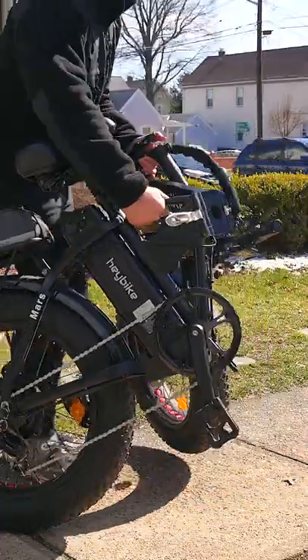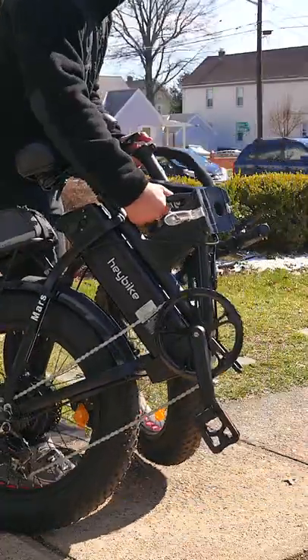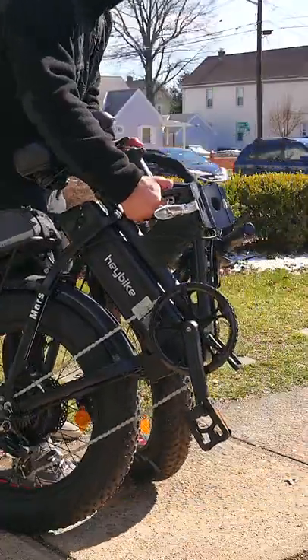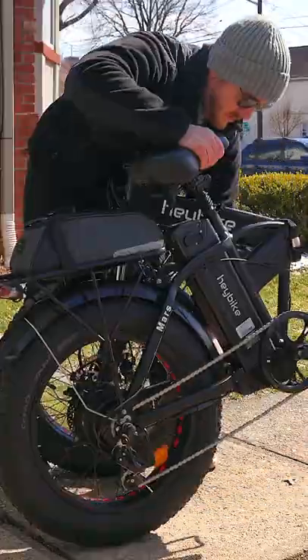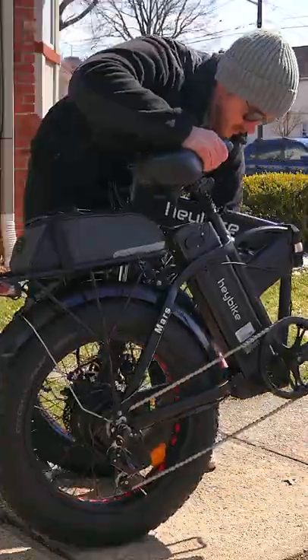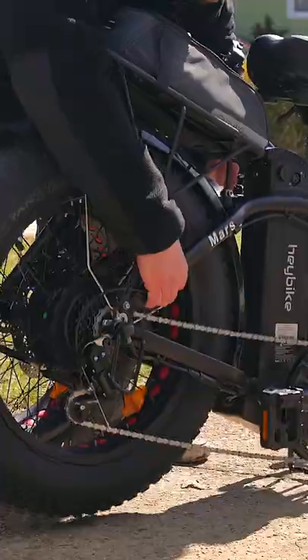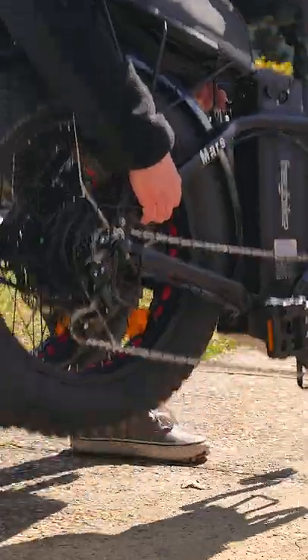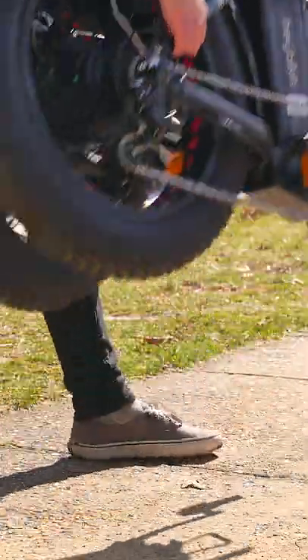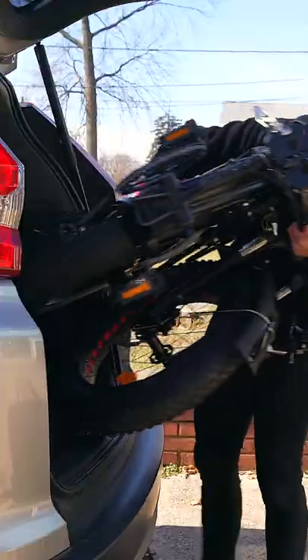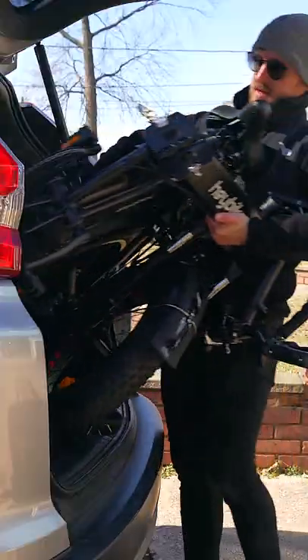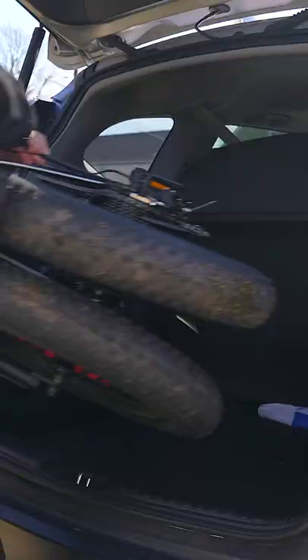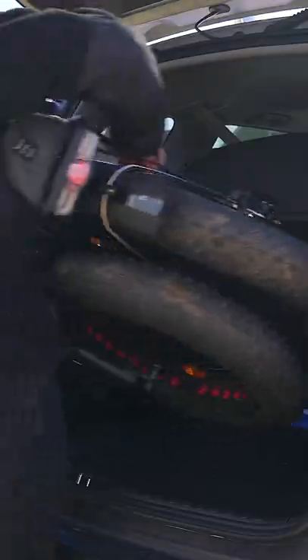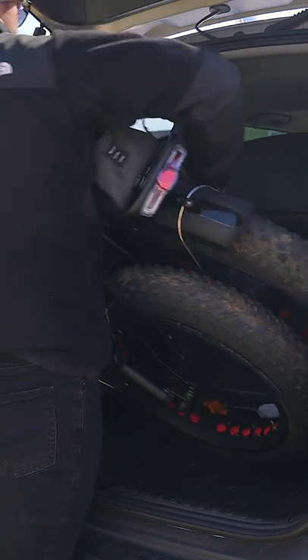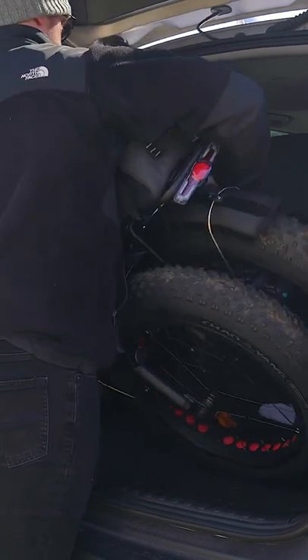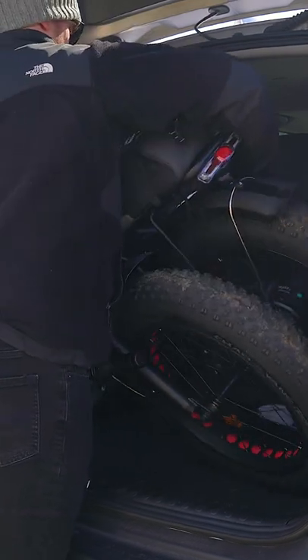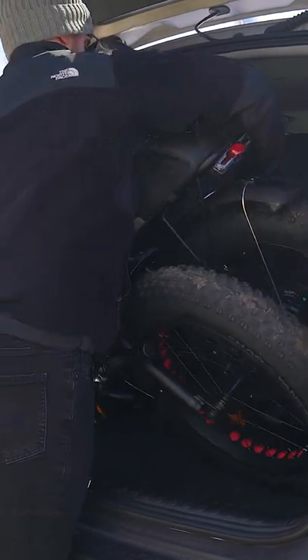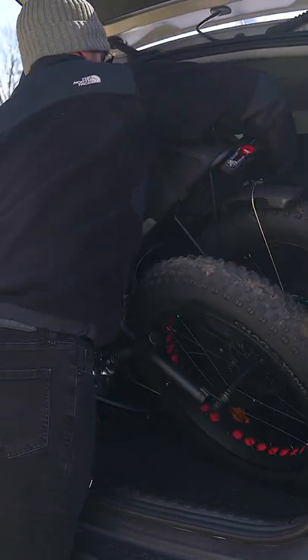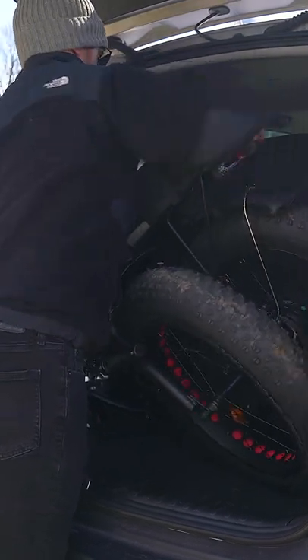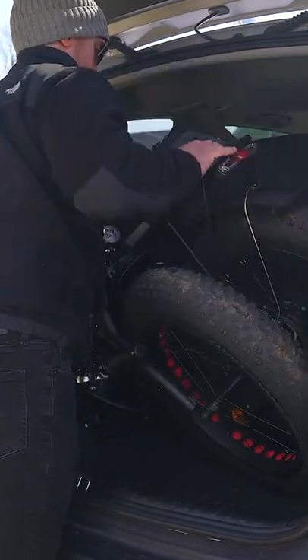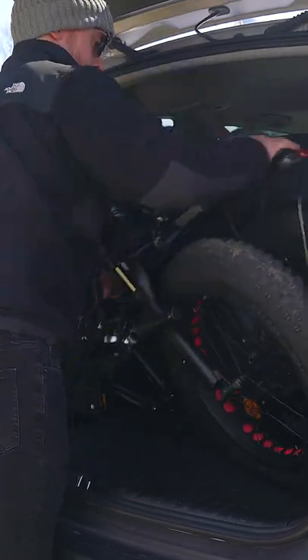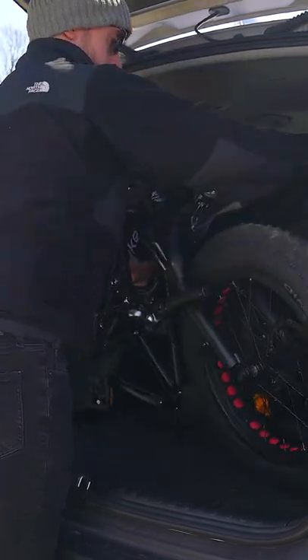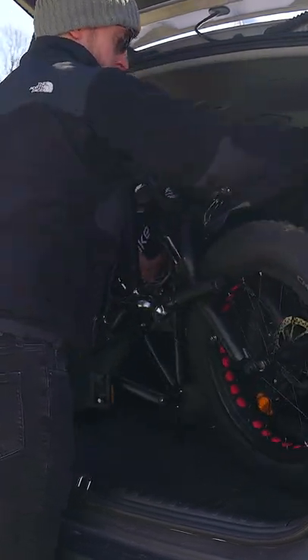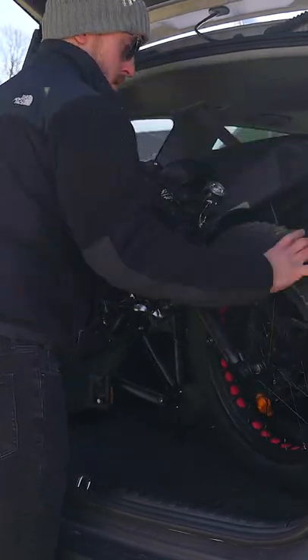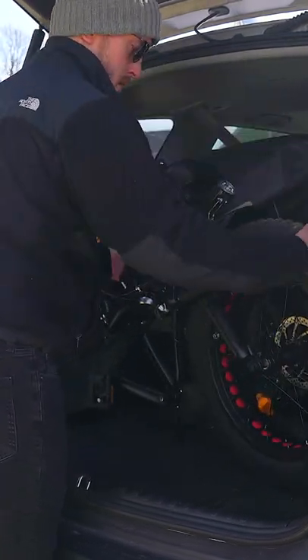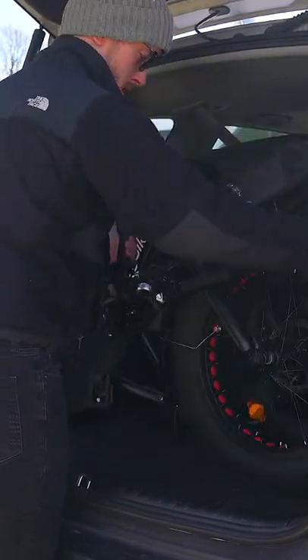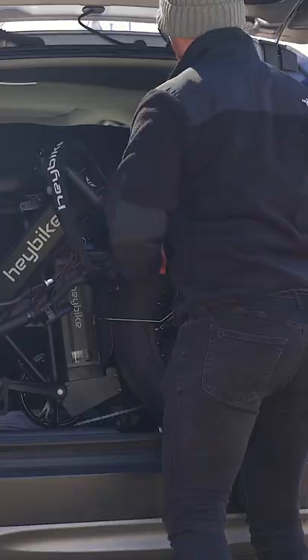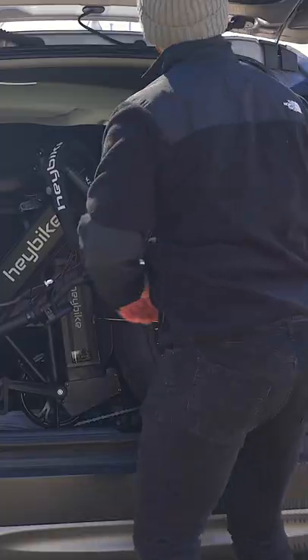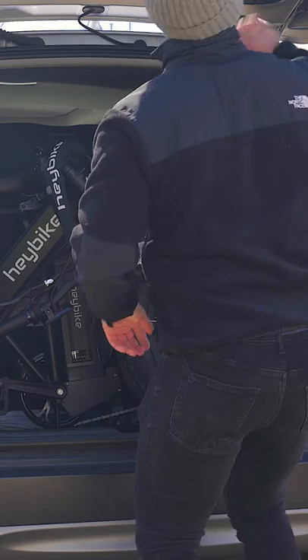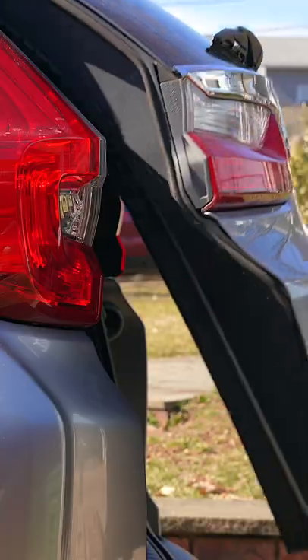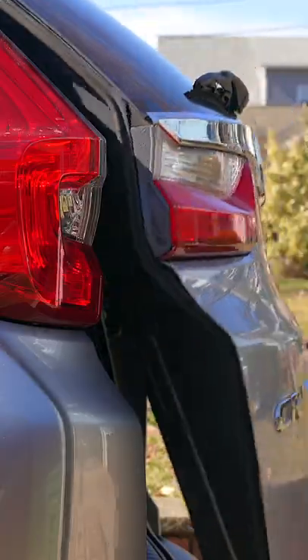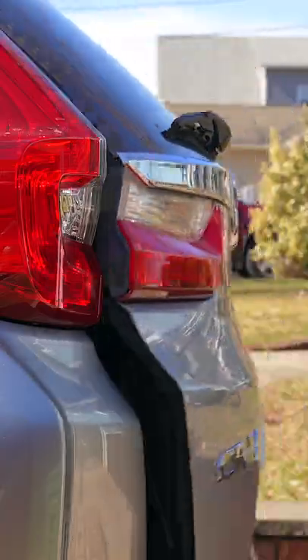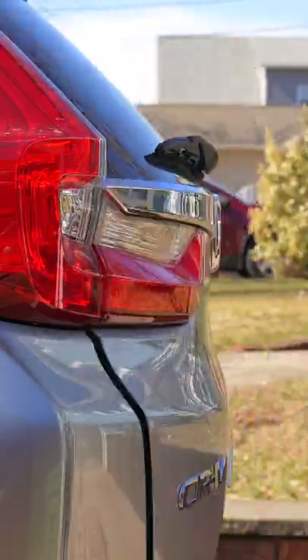The fact that this e-bike folds is a huge deal, especially for people like myself who don't have a bike rack on their car. The Mars will fit nicely in most larger sized cars without an issue. It's a heavy e-bike though at 66 pounds, so be prepared for that.